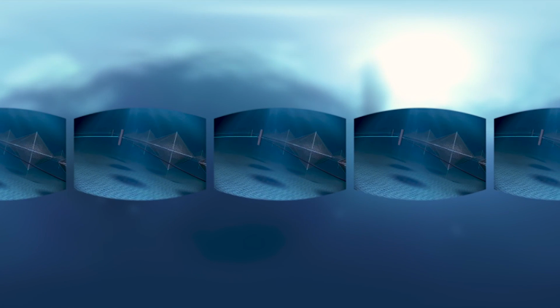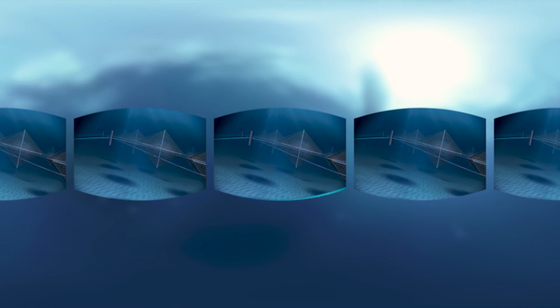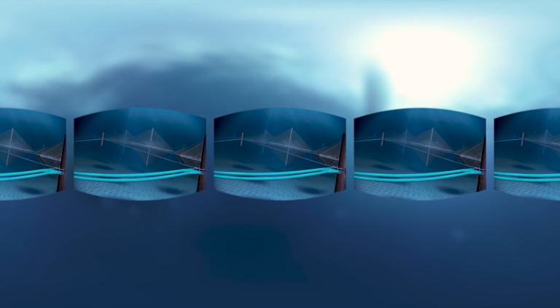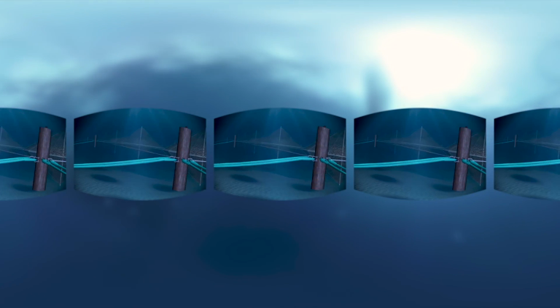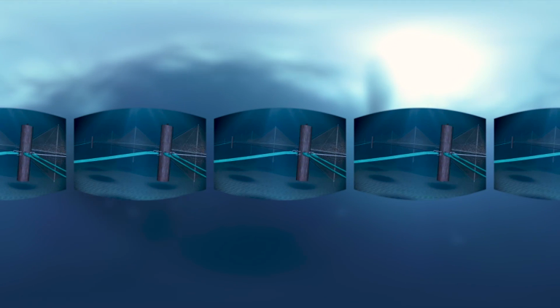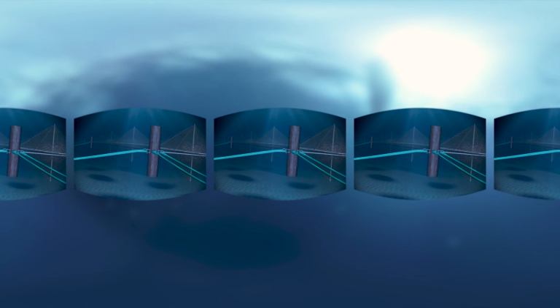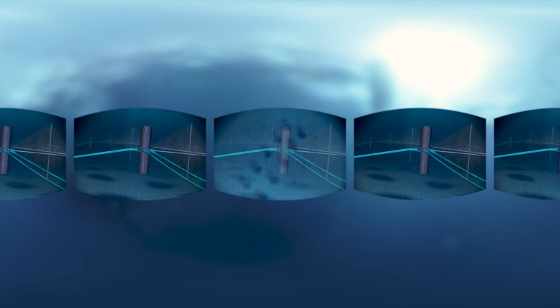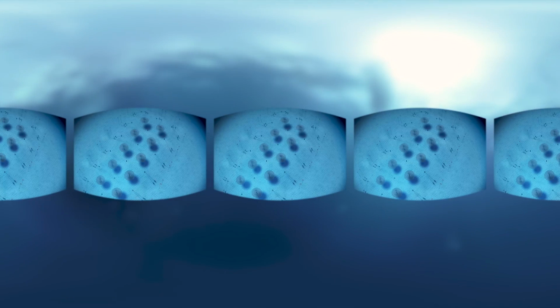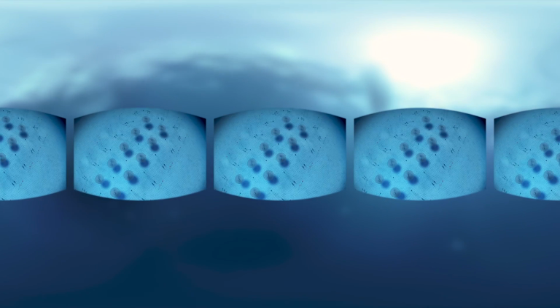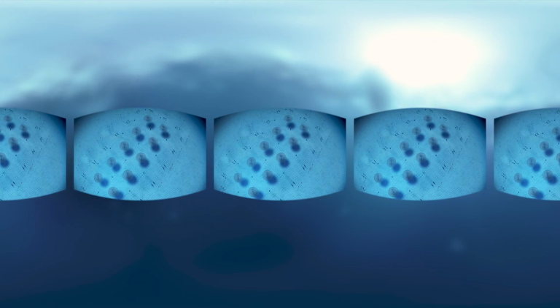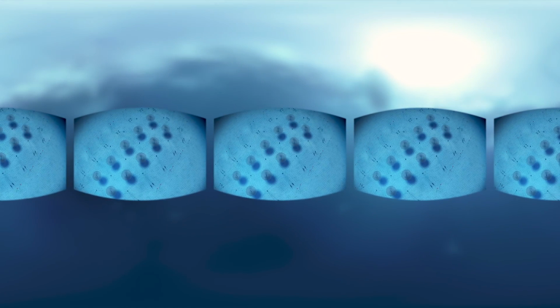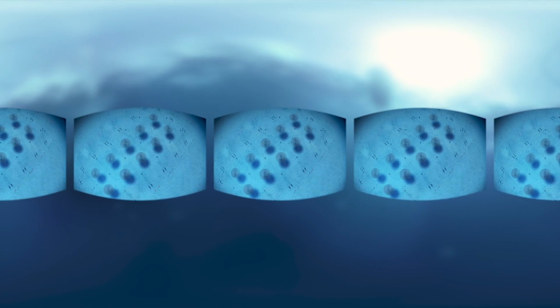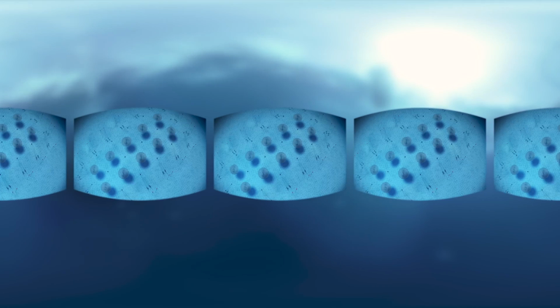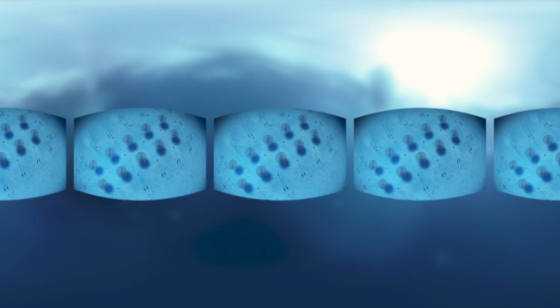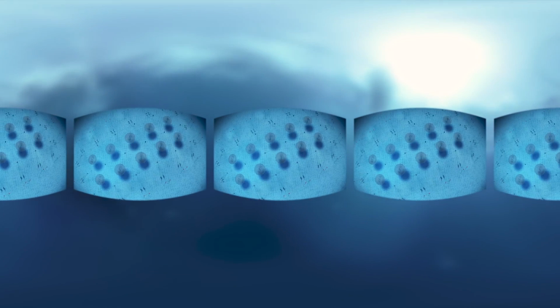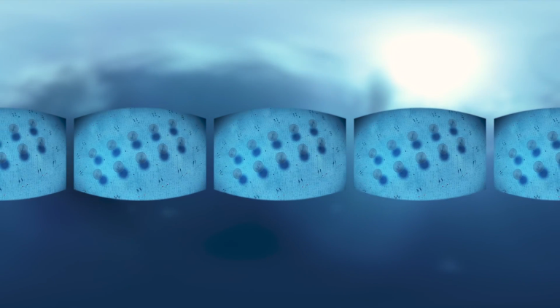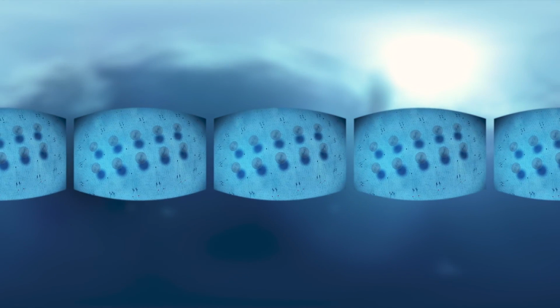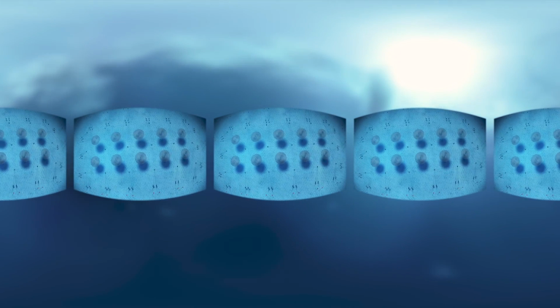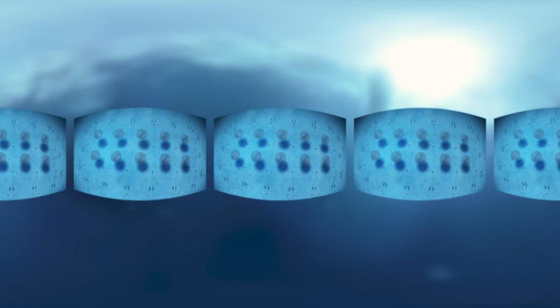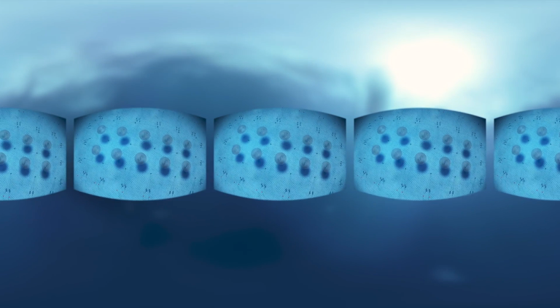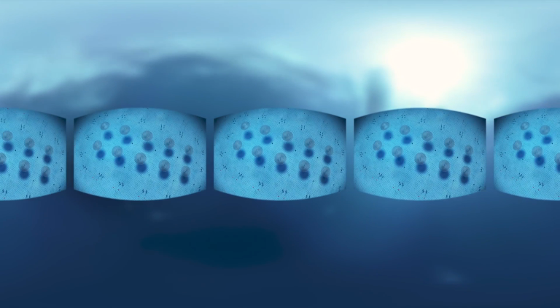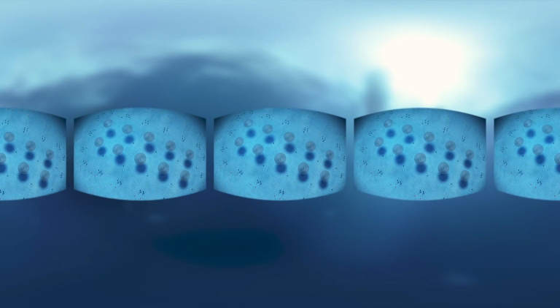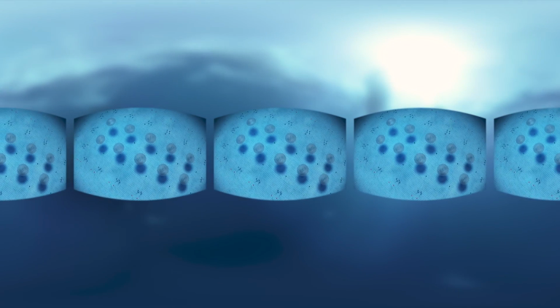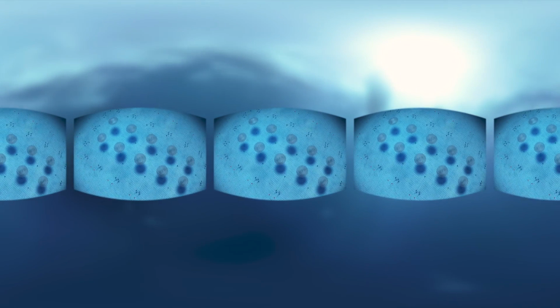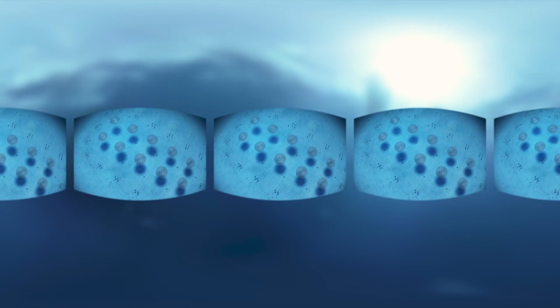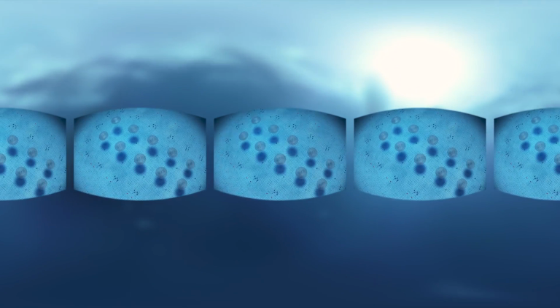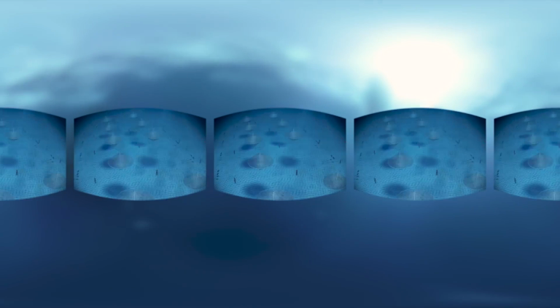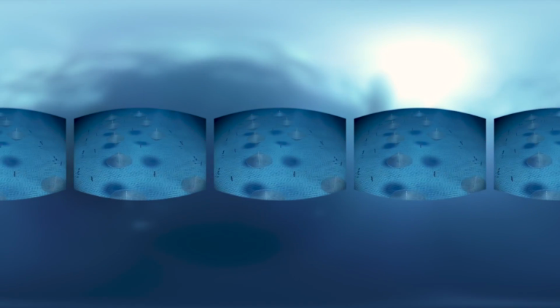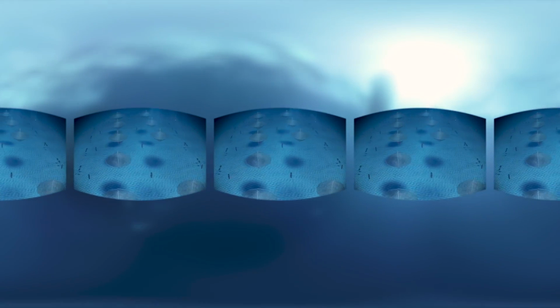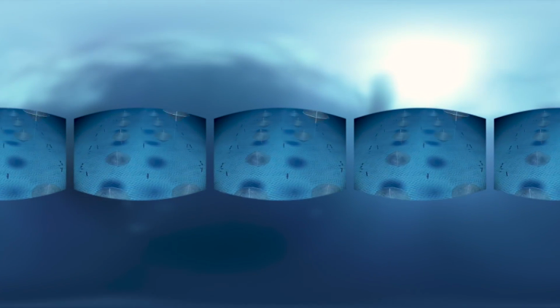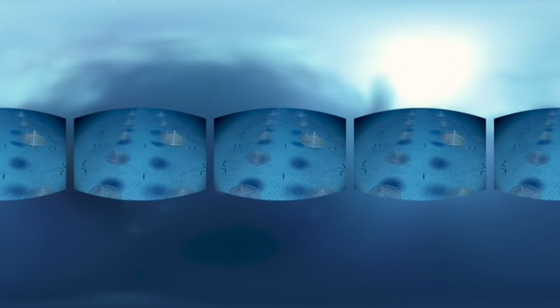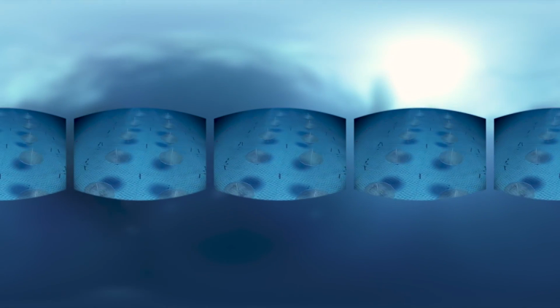Built to last more than 10 years, the Sea Station is designed for high-efficiency, large-scale aquaculture. For example, a grid of 10 of our largest pens is capable of producing 3,000 tons of fish per year.